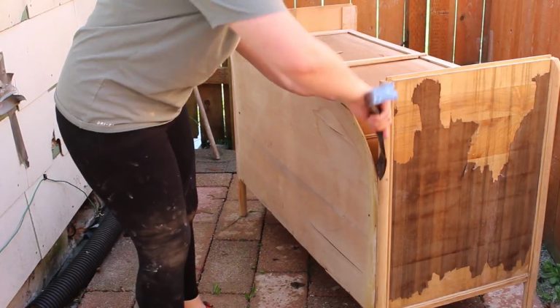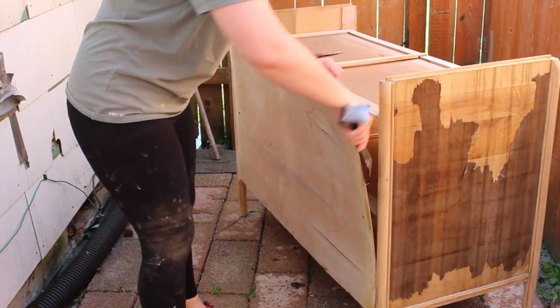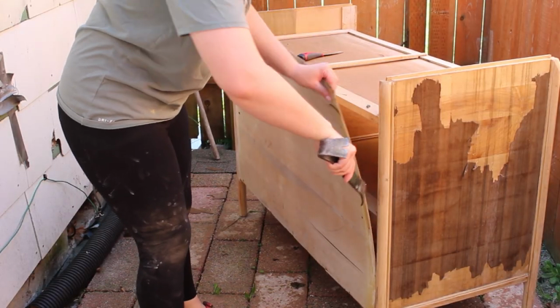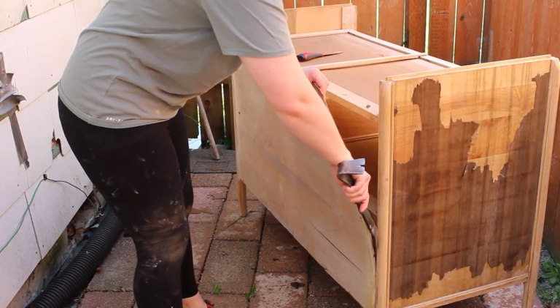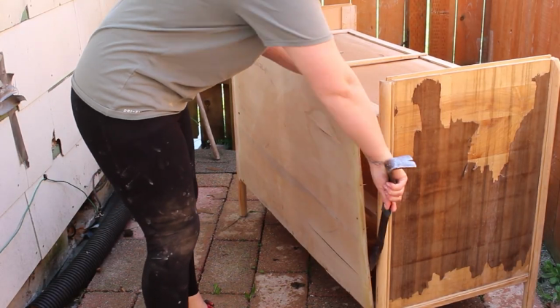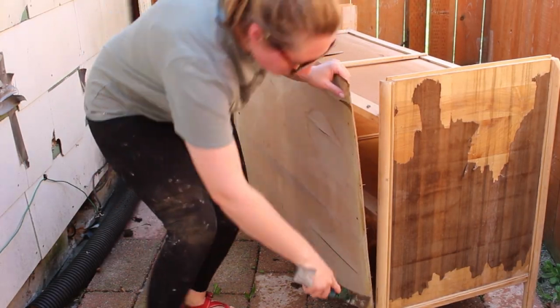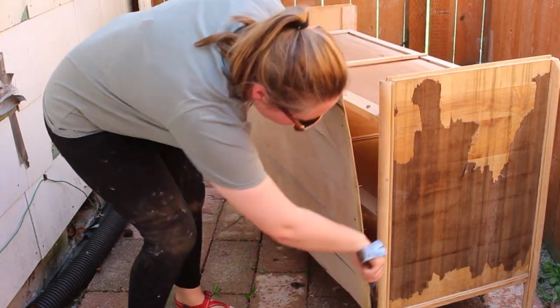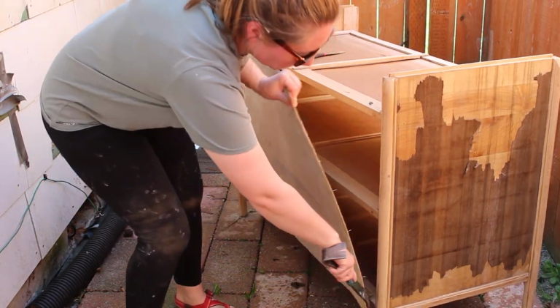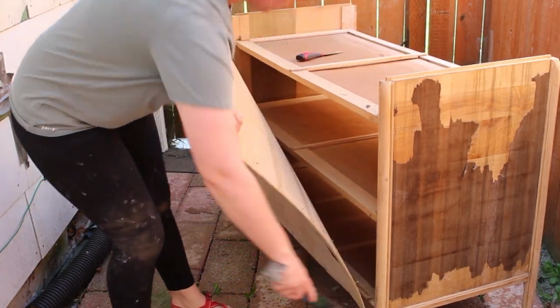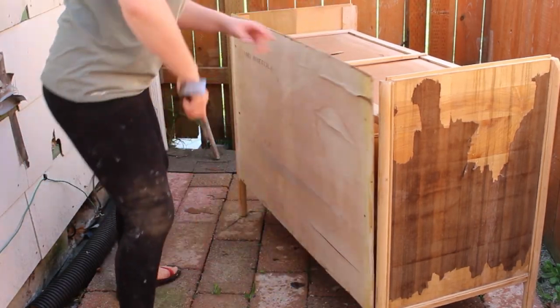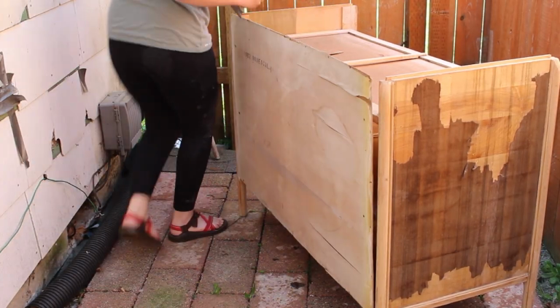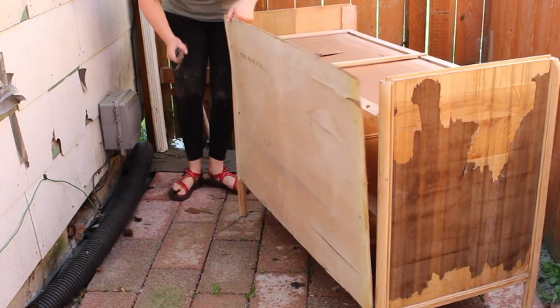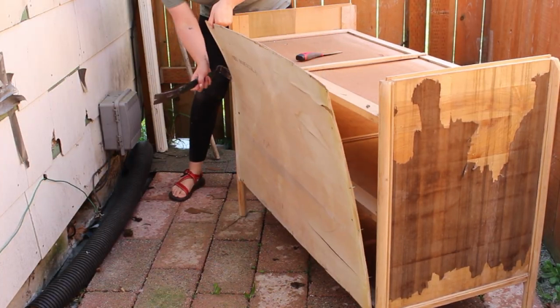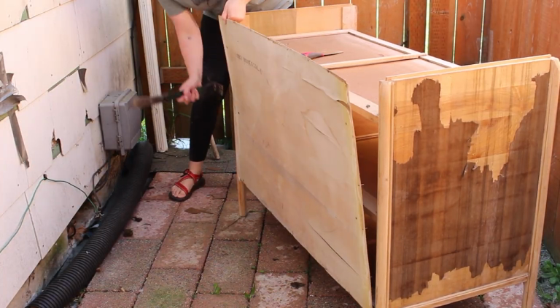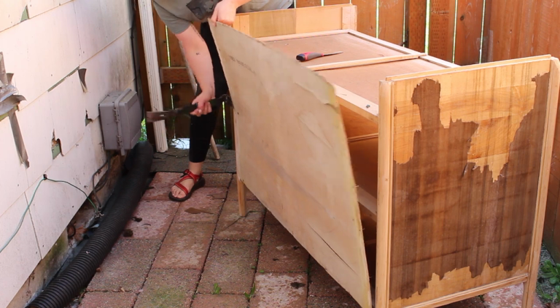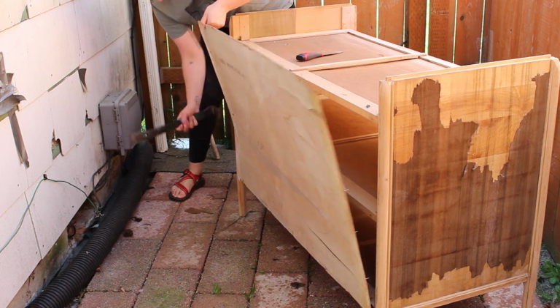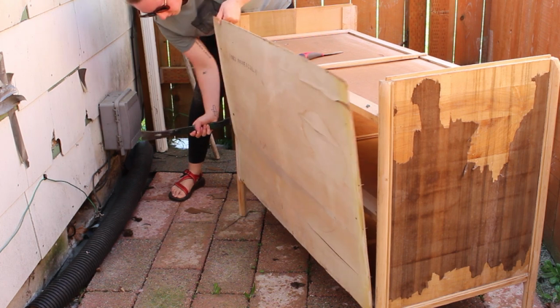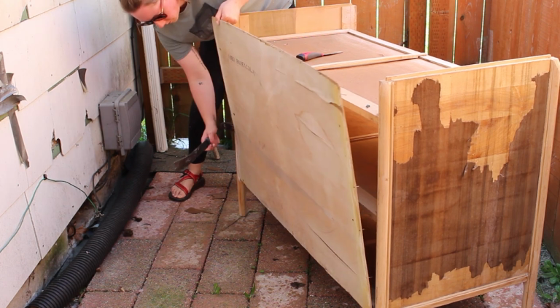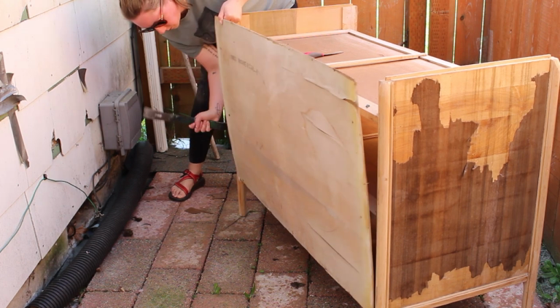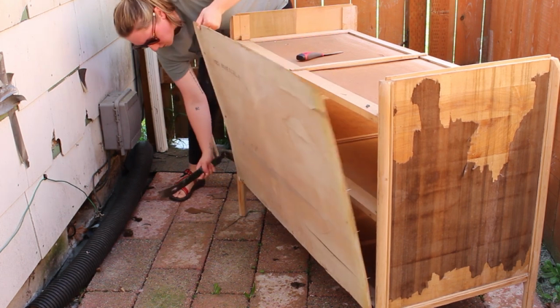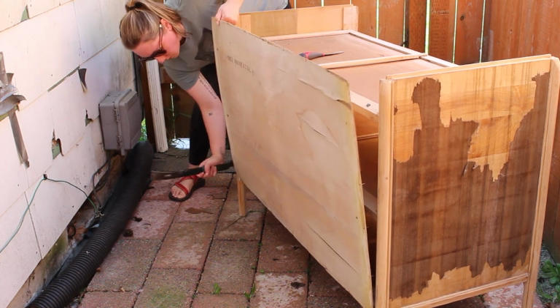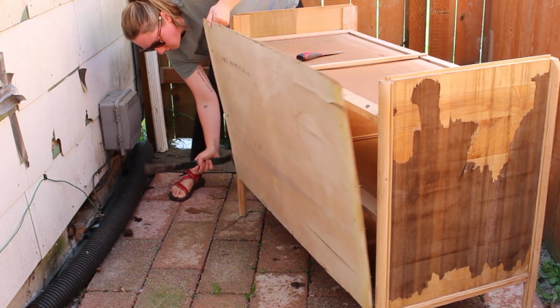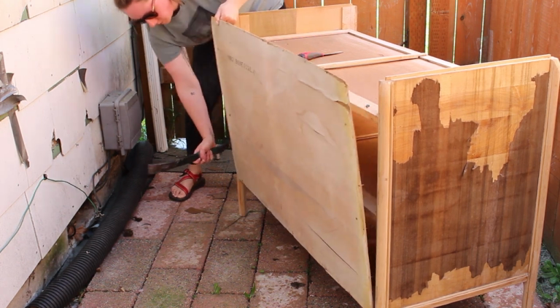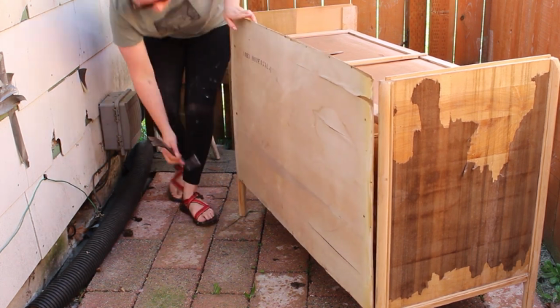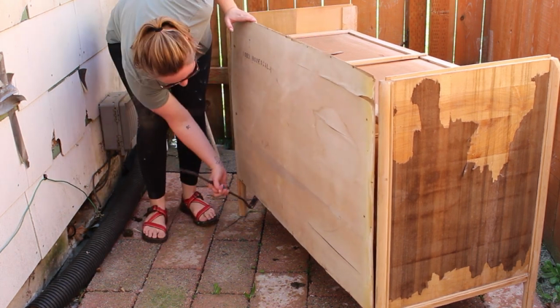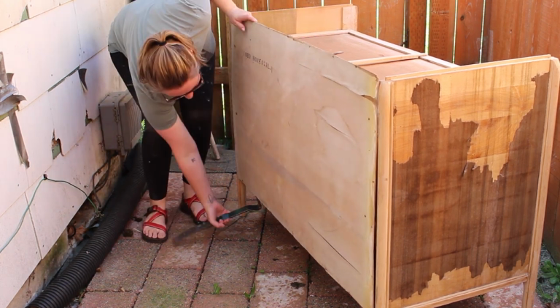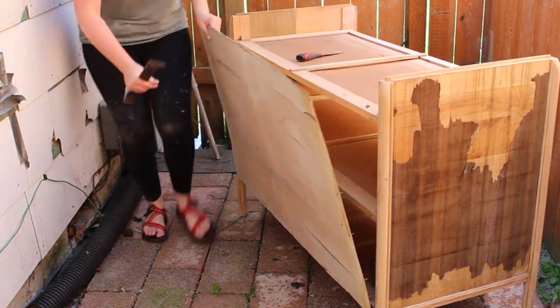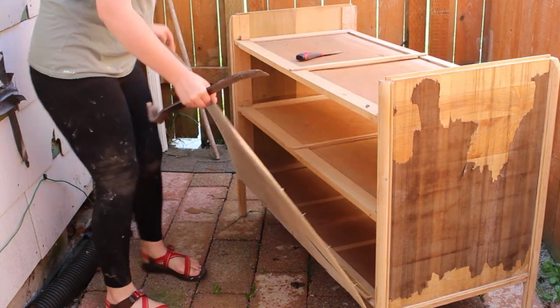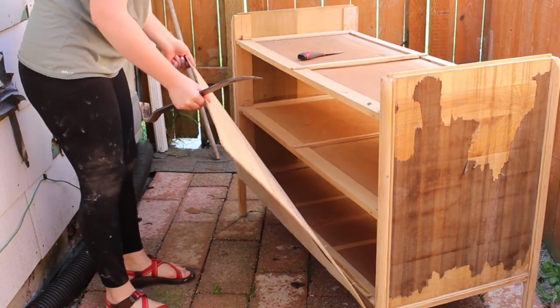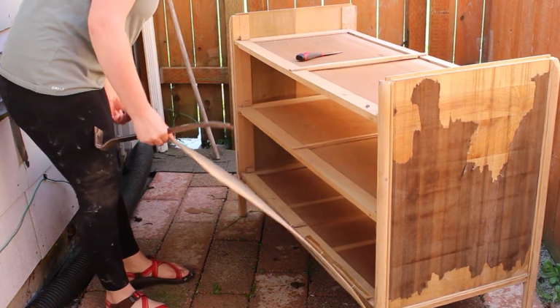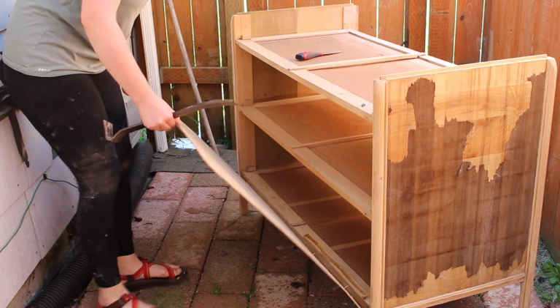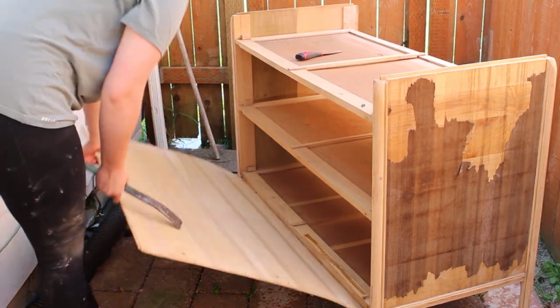I took a break from removing the veneer and had to remove the back off of this. It was cracked and all warped from being wet. If you guys watched last week's video where I struggled with removing the back, this one came off much easier.